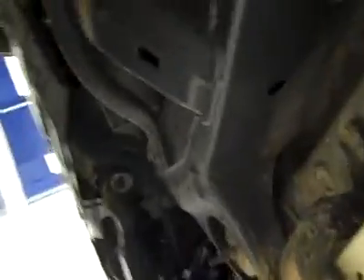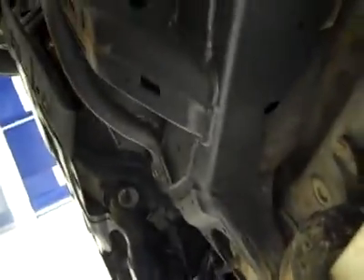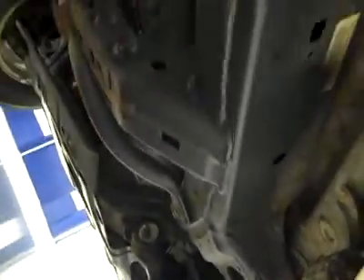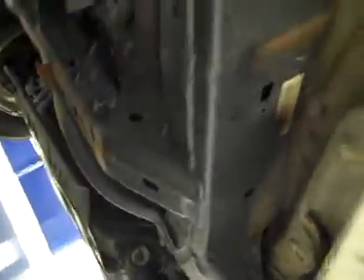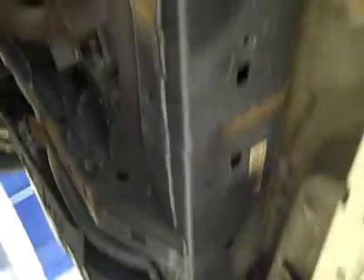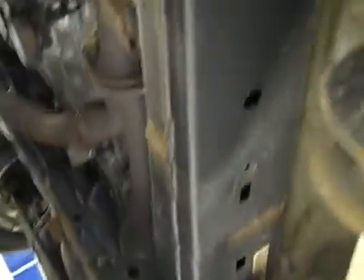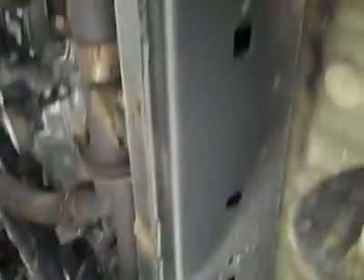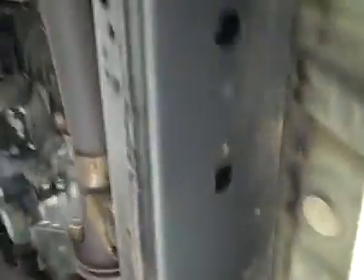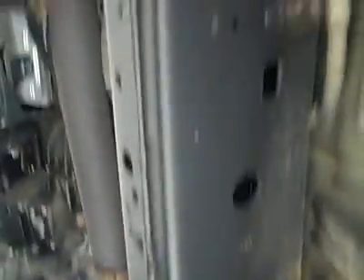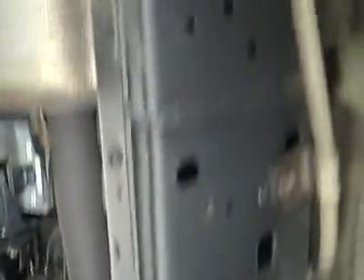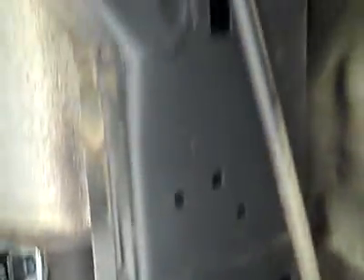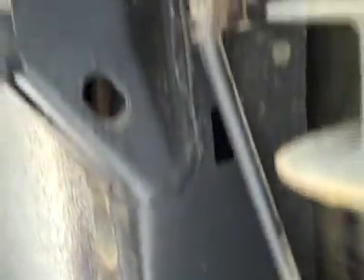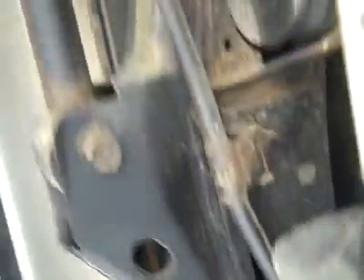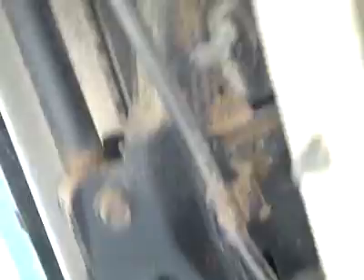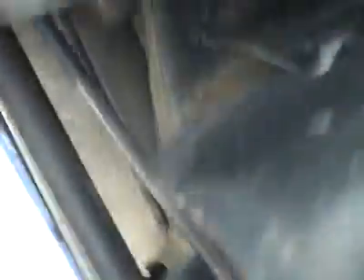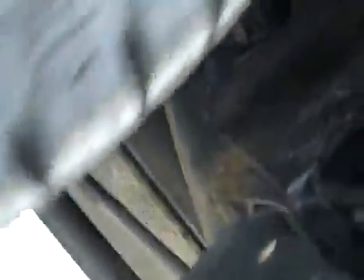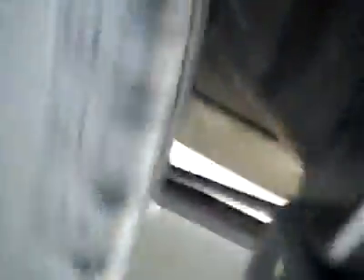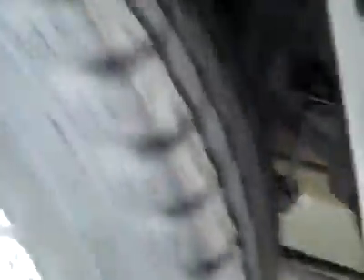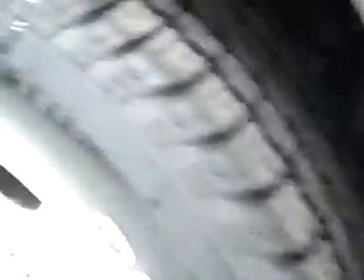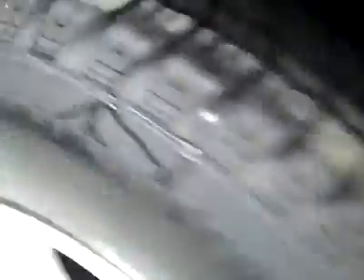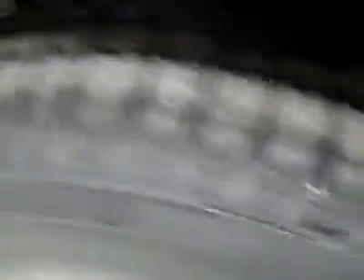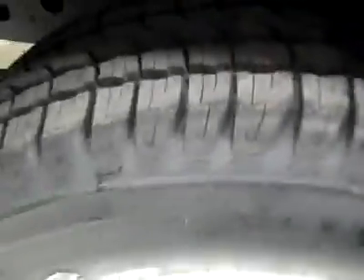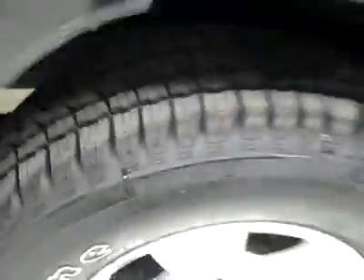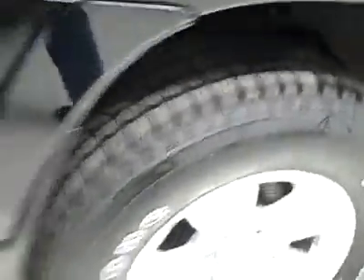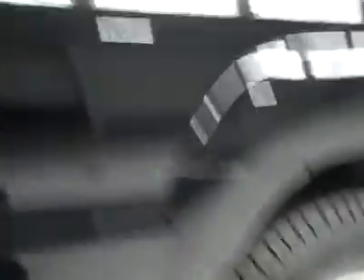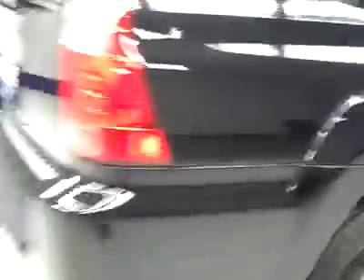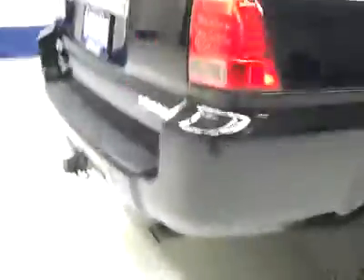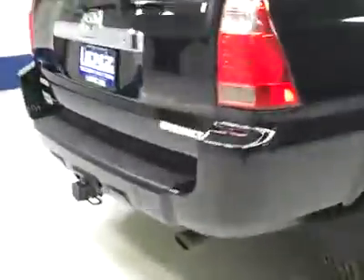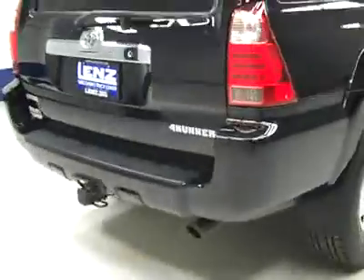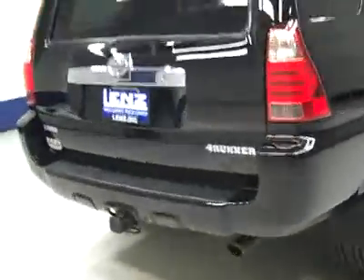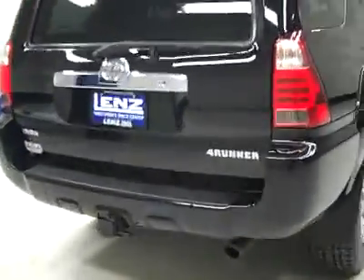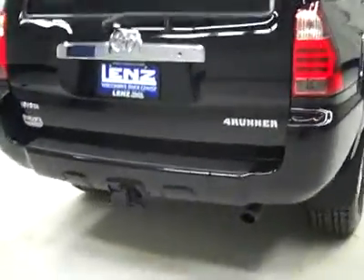Paint looked good, and underneath, the frame and underbody look very clean all the way back. Maybe just a hint of corrosion in the typical places, but that's perfectly normal. The rear tires are also brand new — all the tires on this vehicle are brand new.